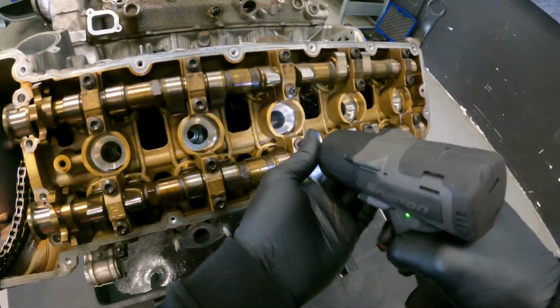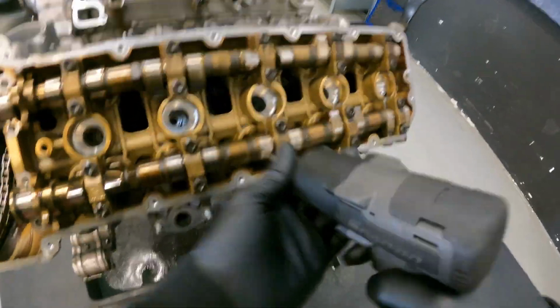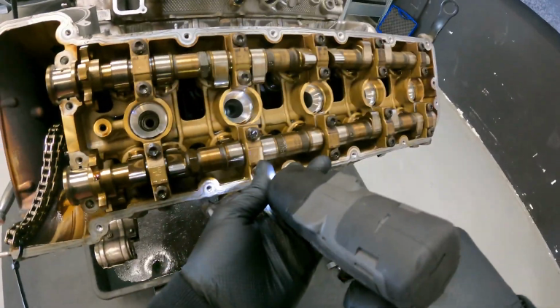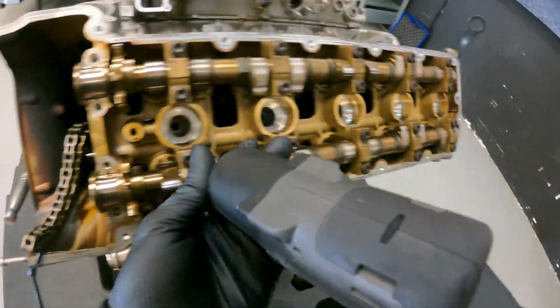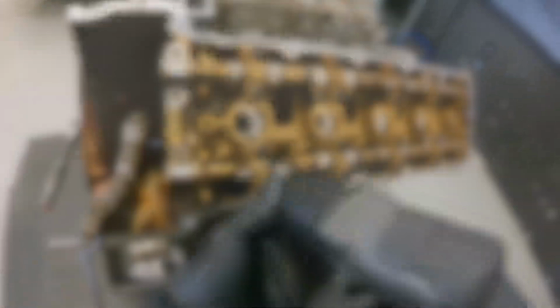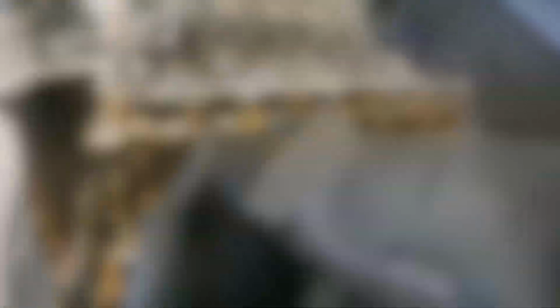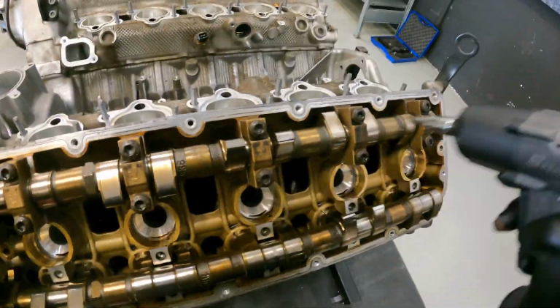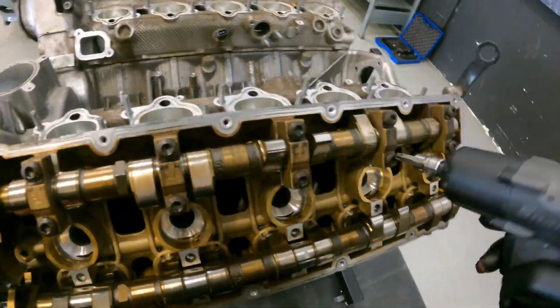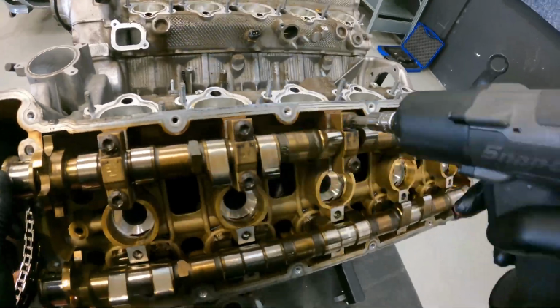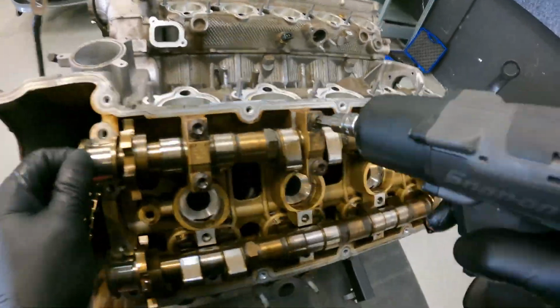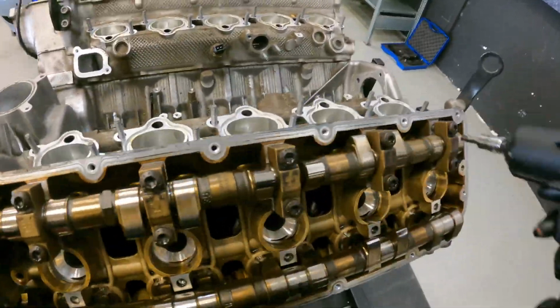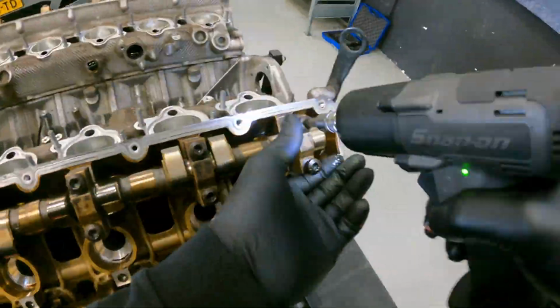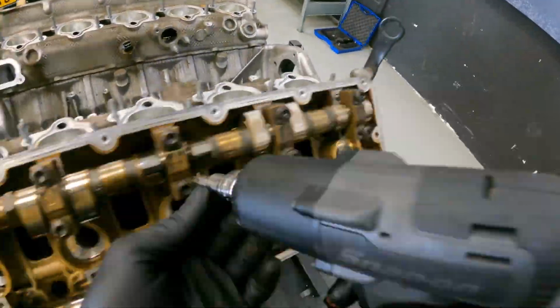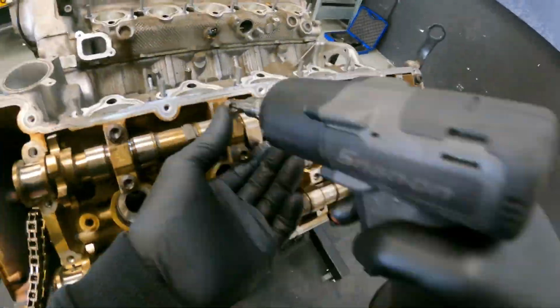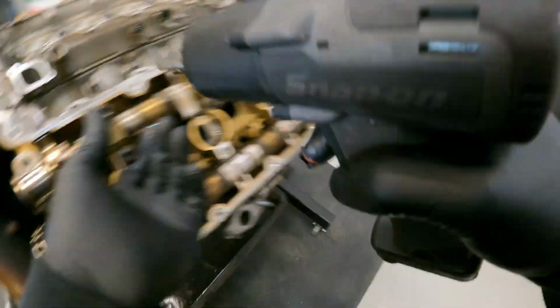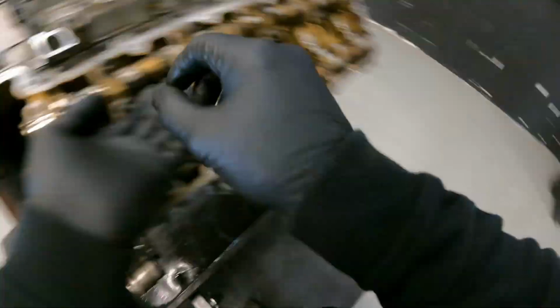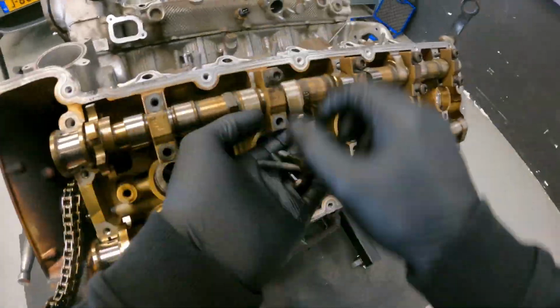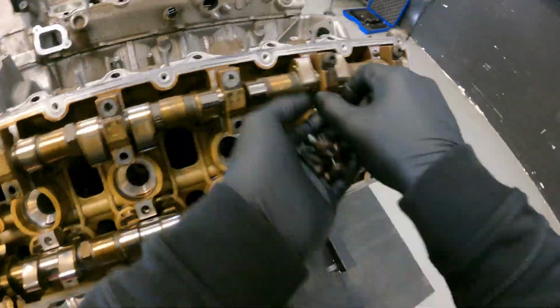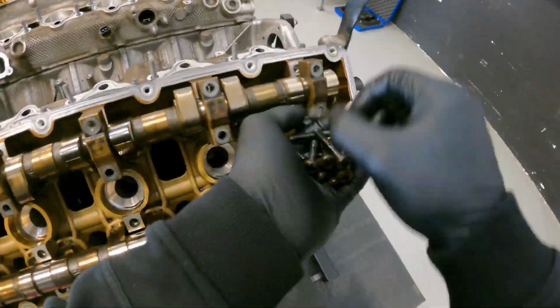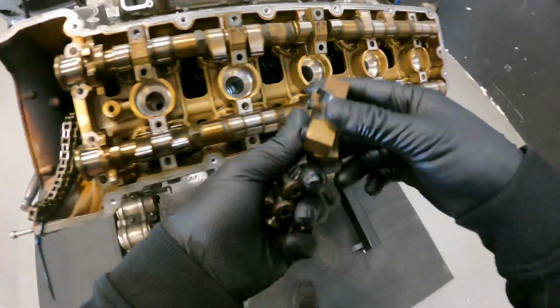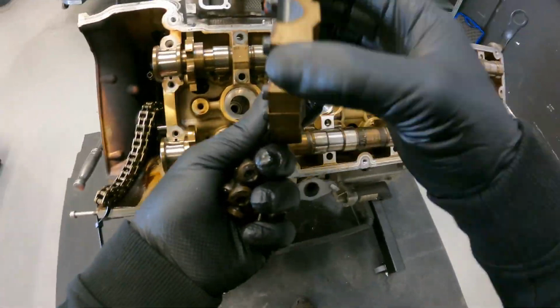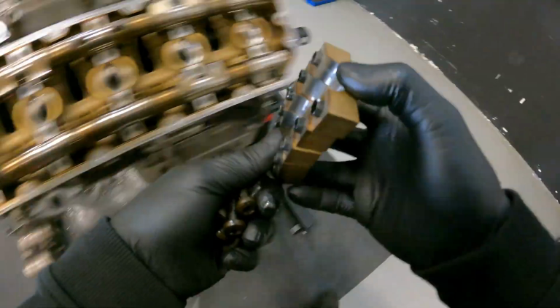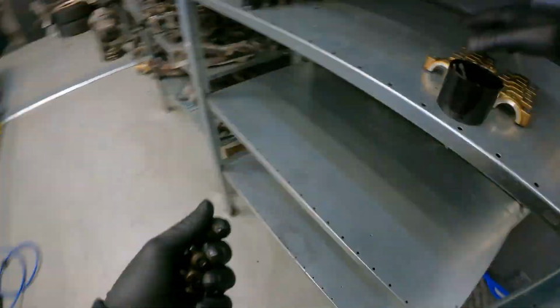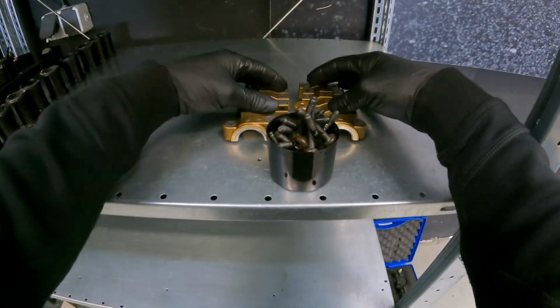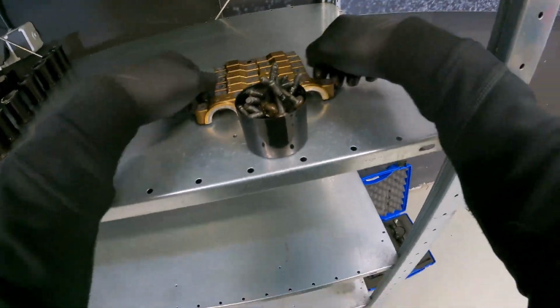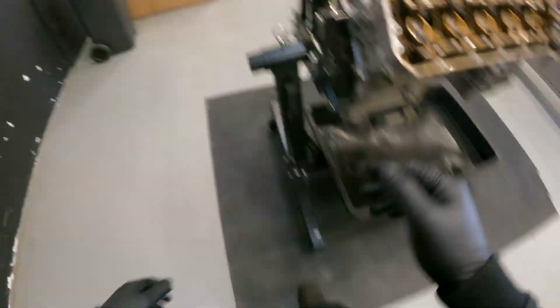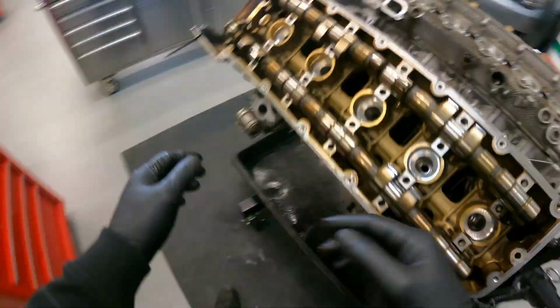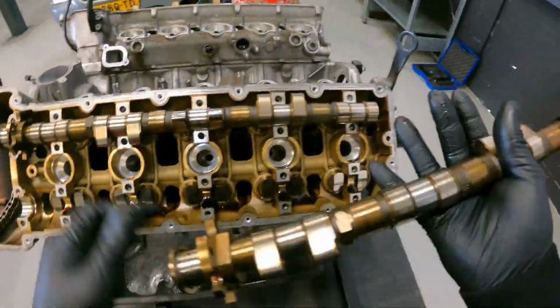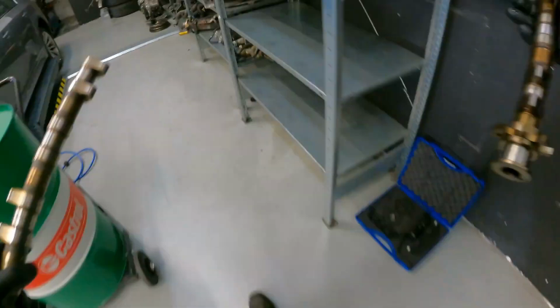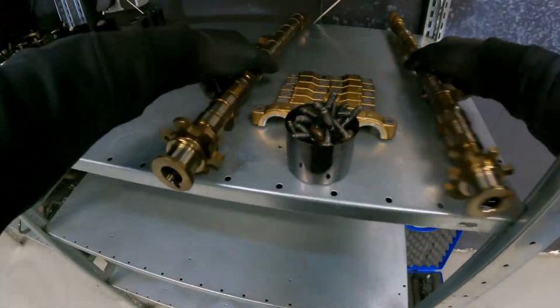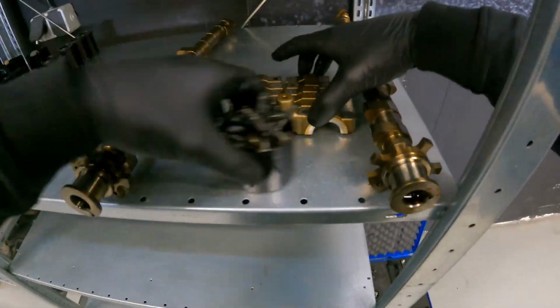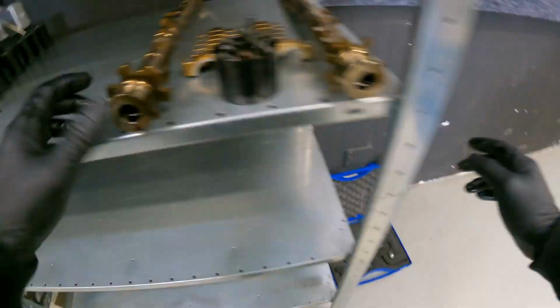When putting the camshaft bearing caps away, it is very important to put them away in order so that they are mounted again in the same place.